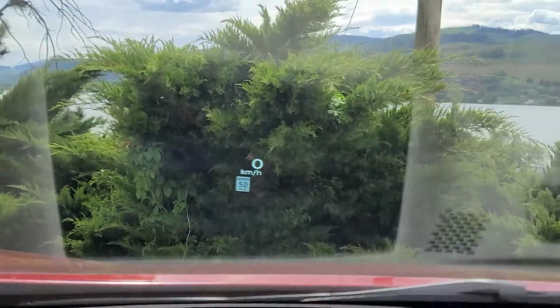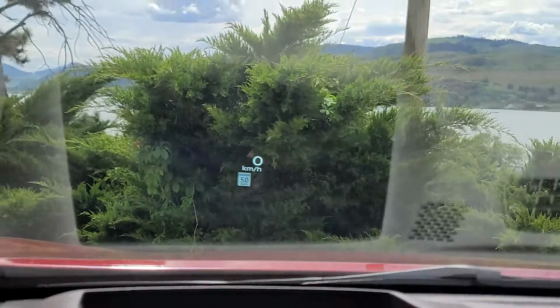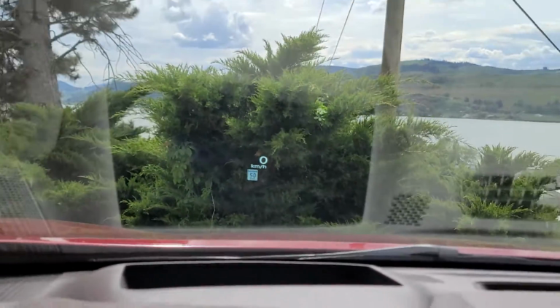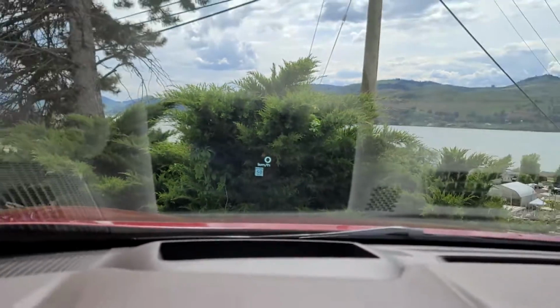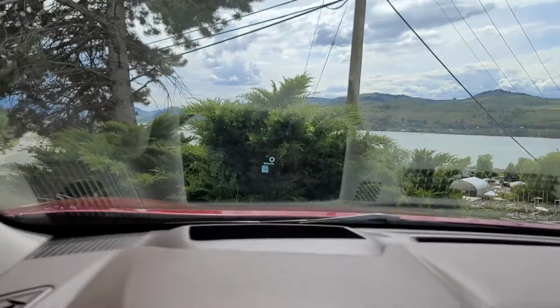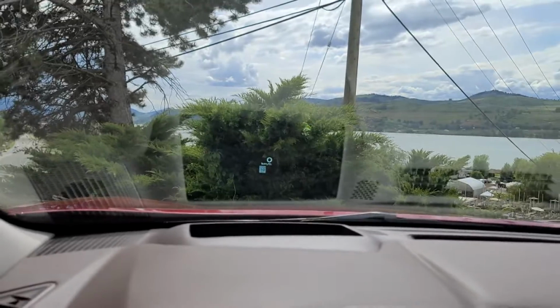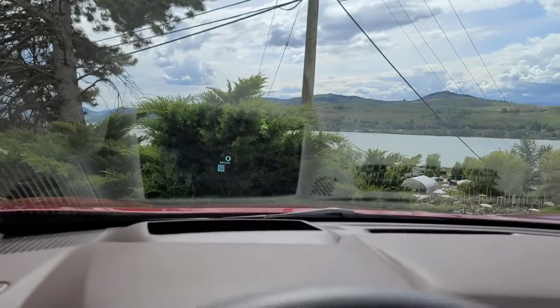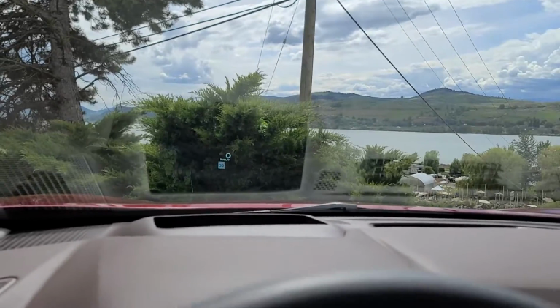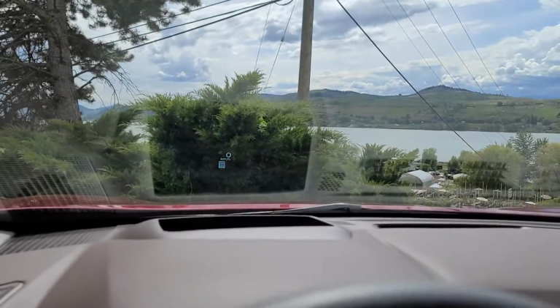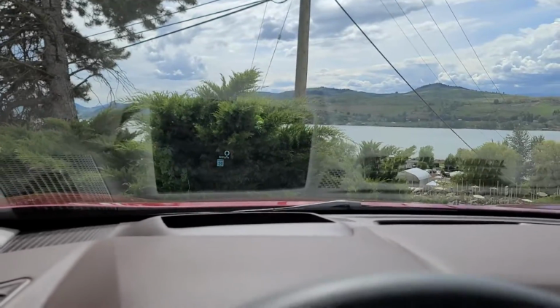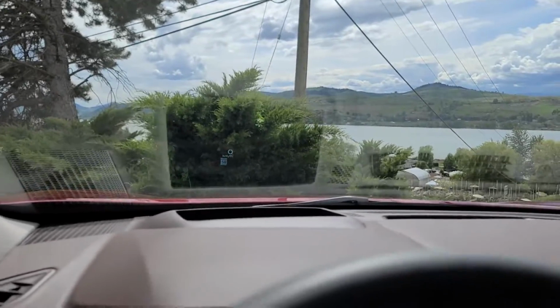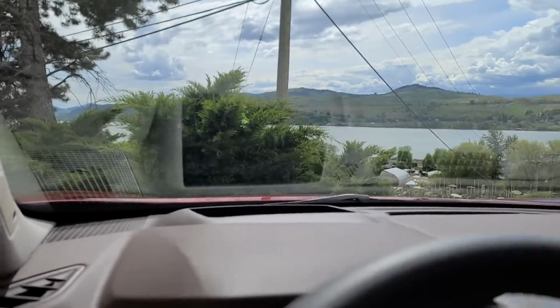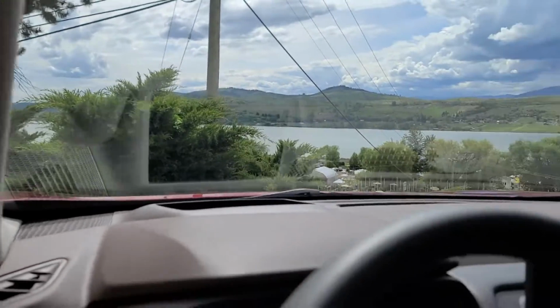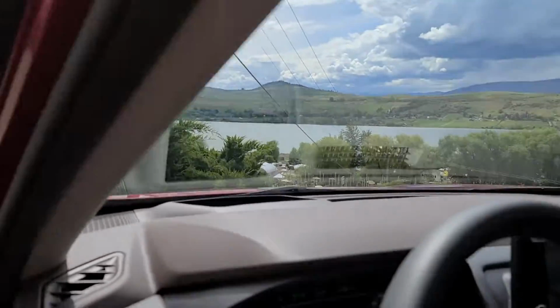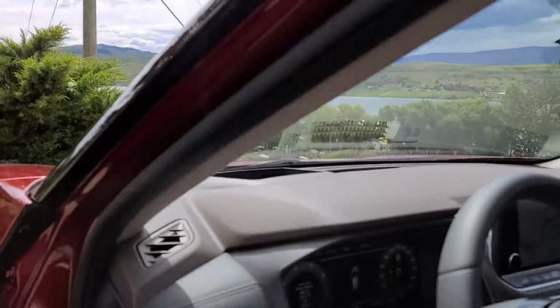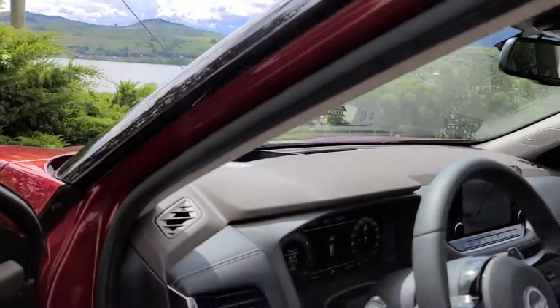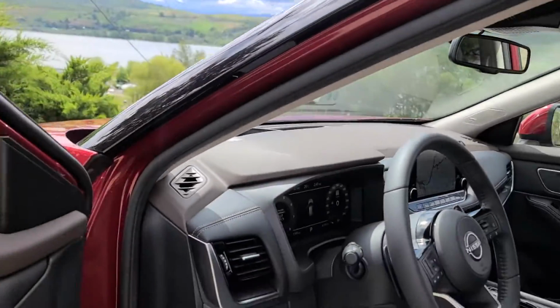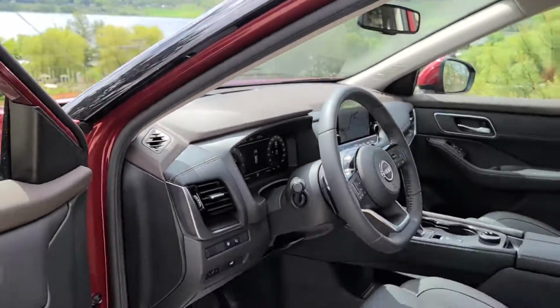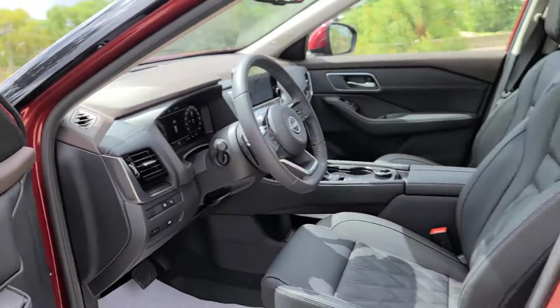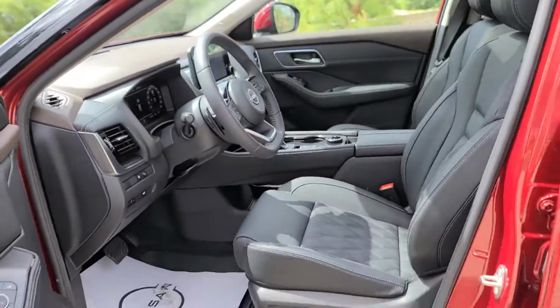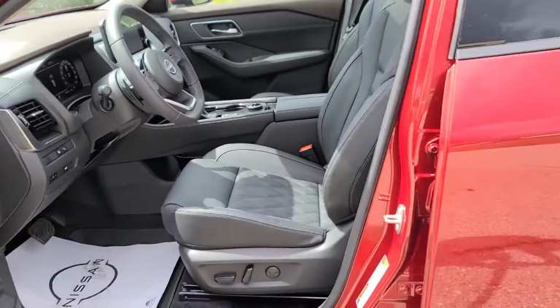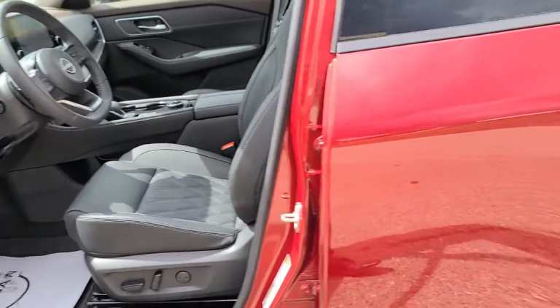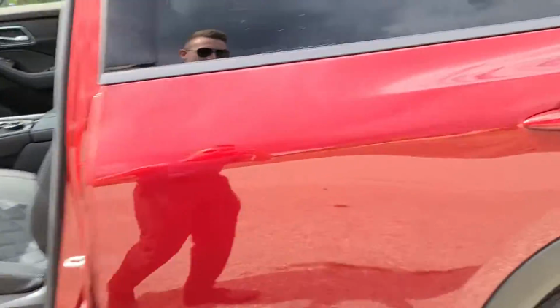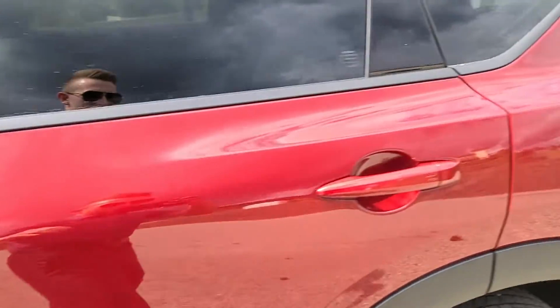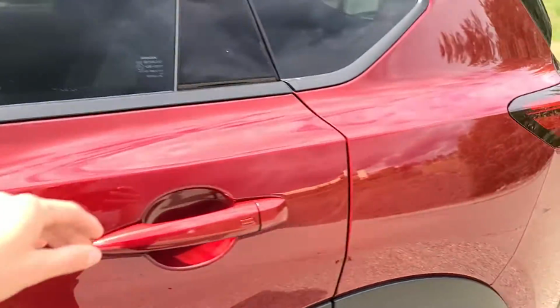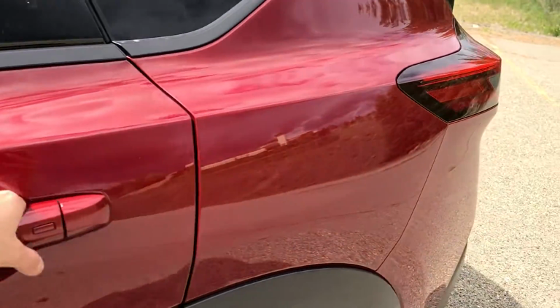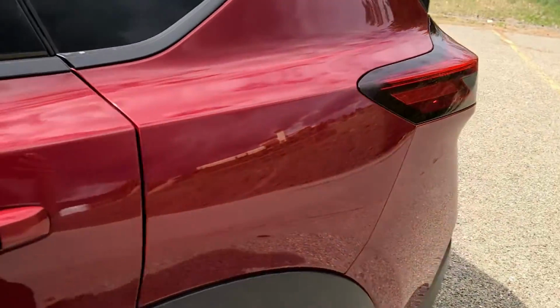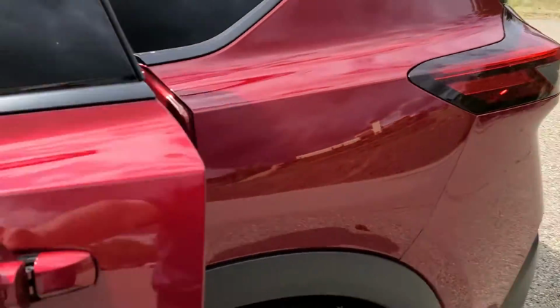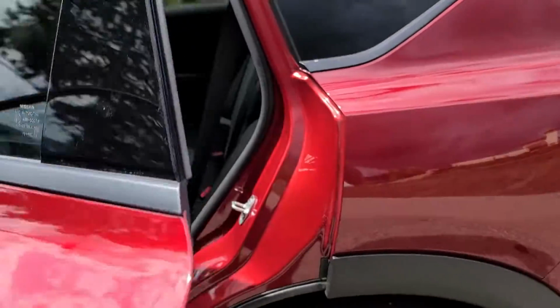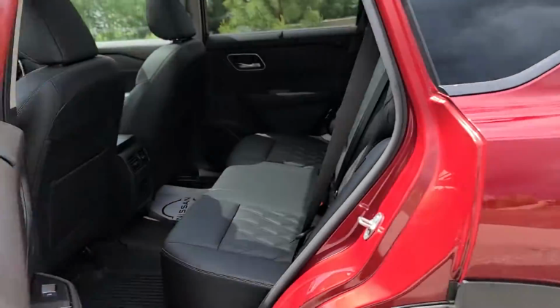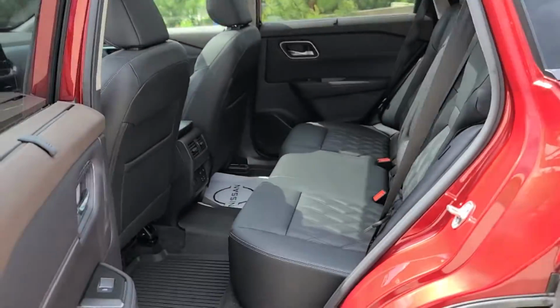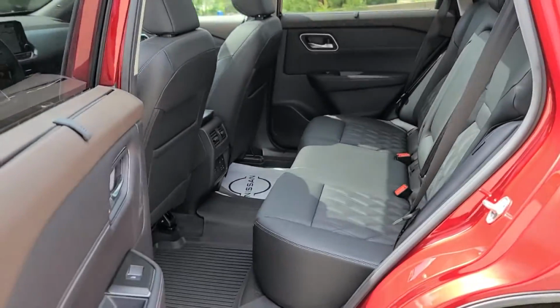You also have a heads-up display that shows right on your windshield, giving you the last known speed sign and your current speed. If you have anything plugged into the navigation, it'll give you turn-by-turn directions right on the windshield.